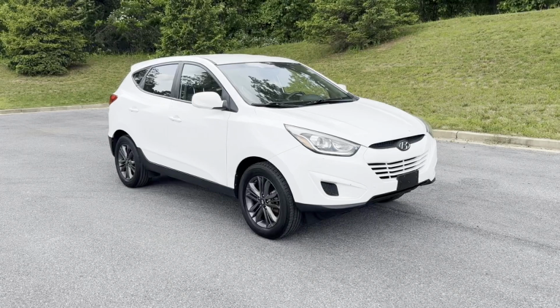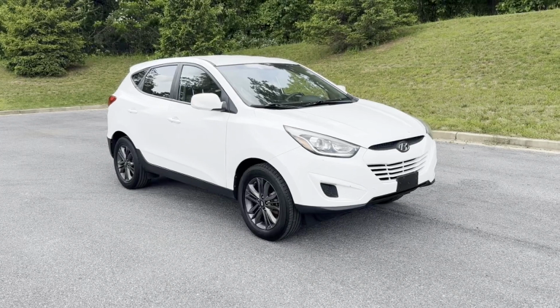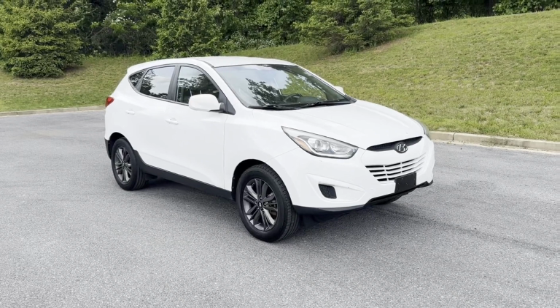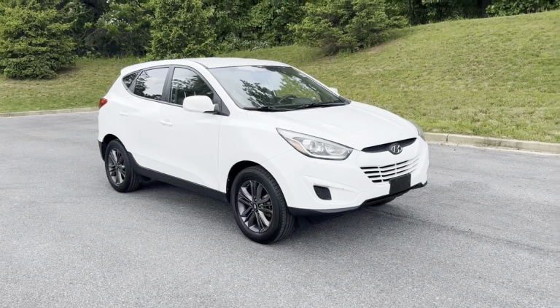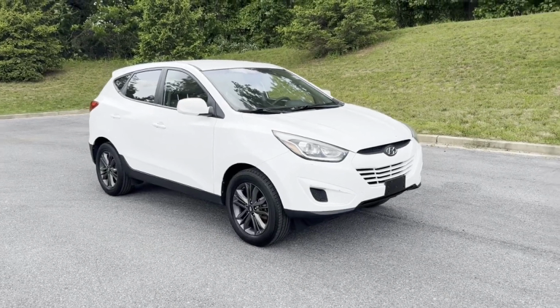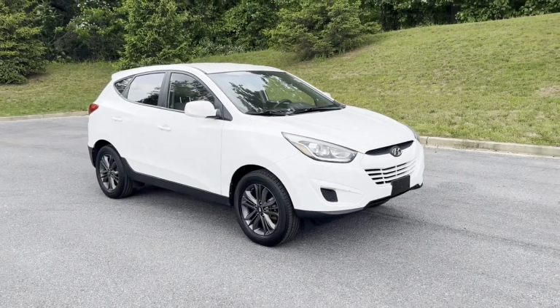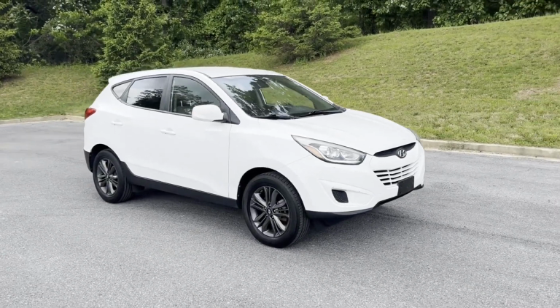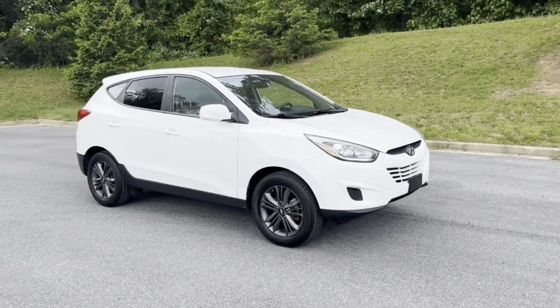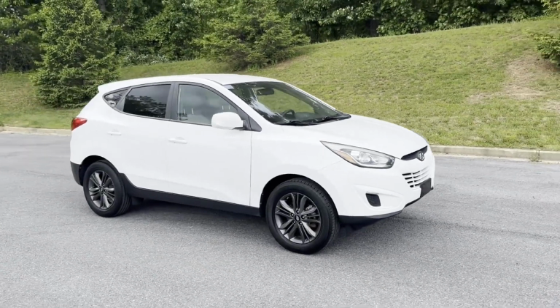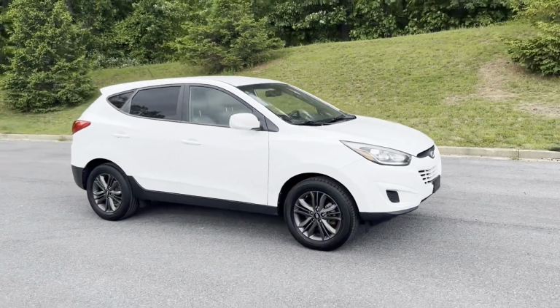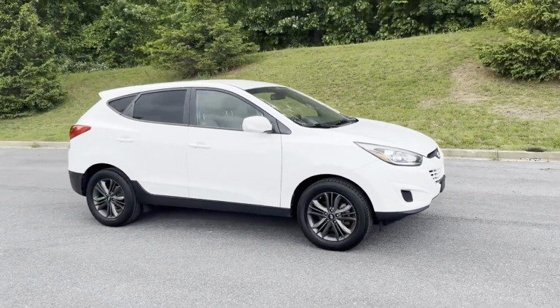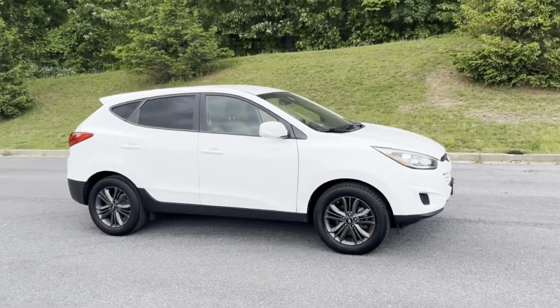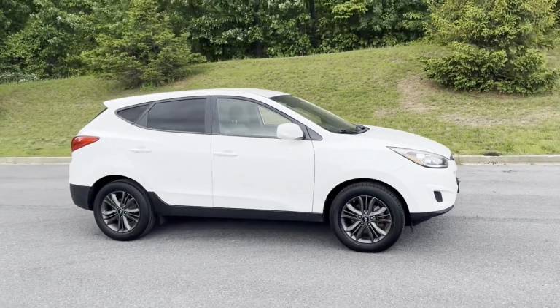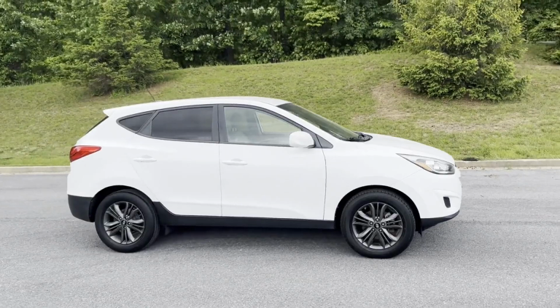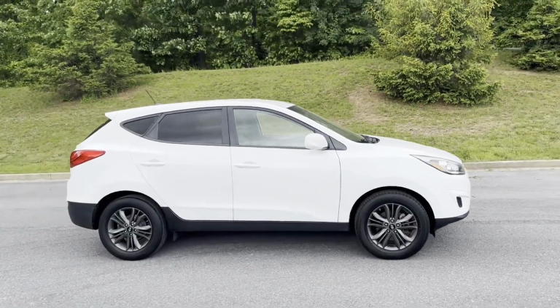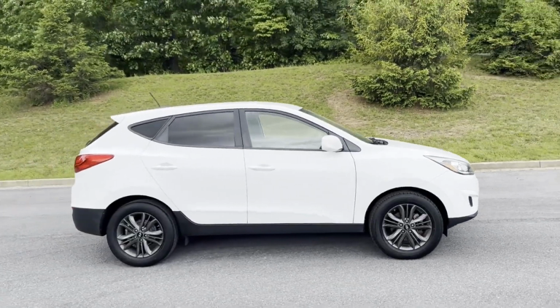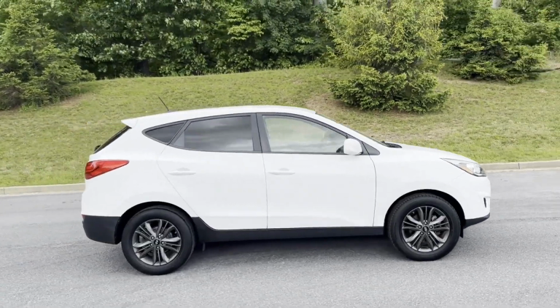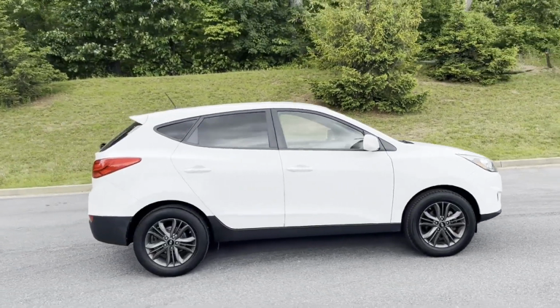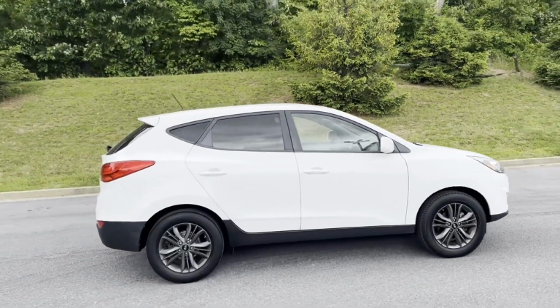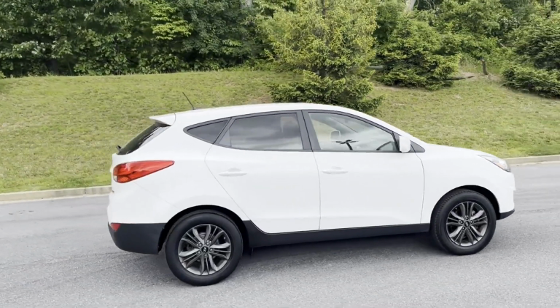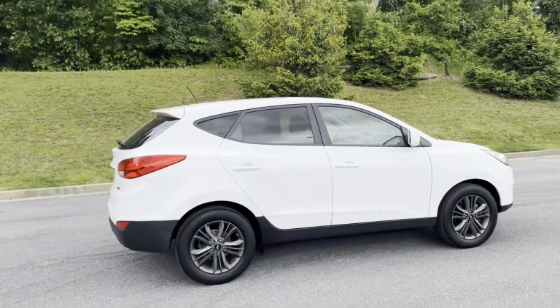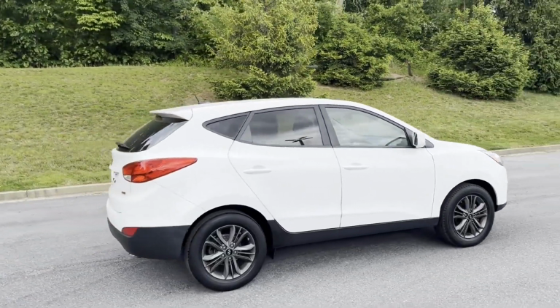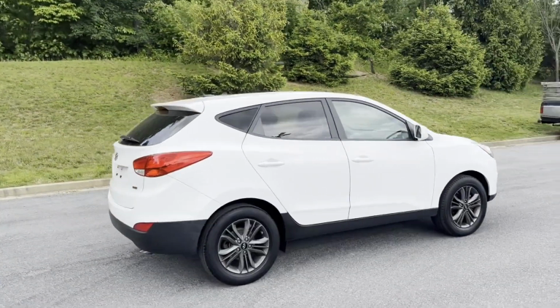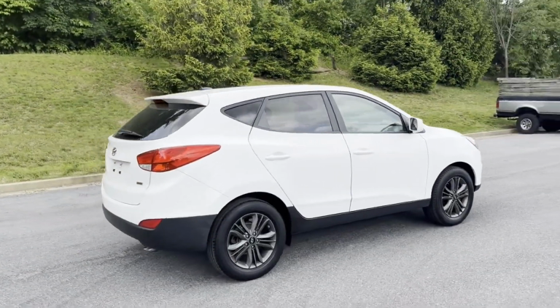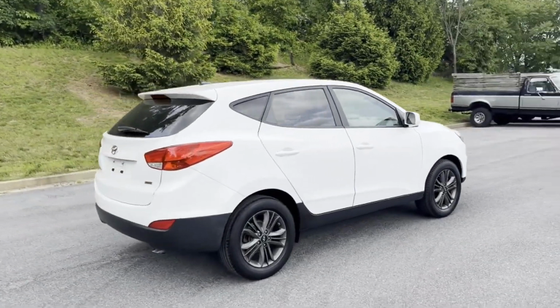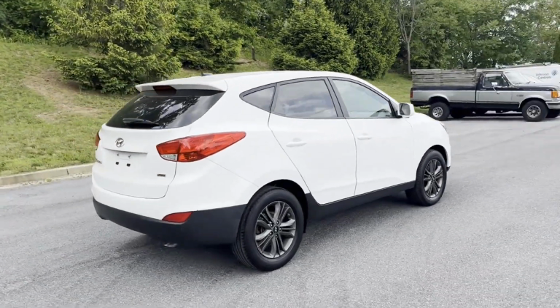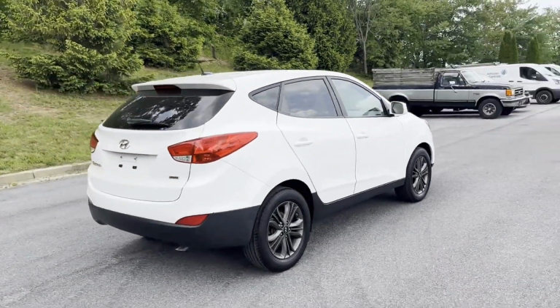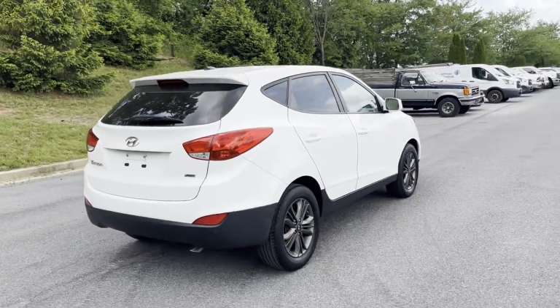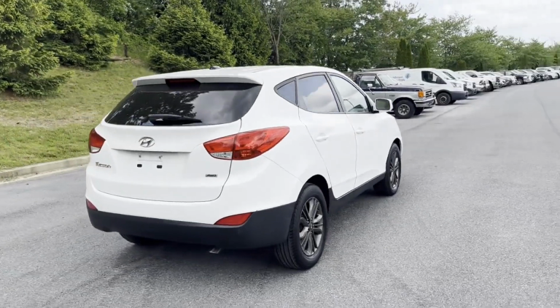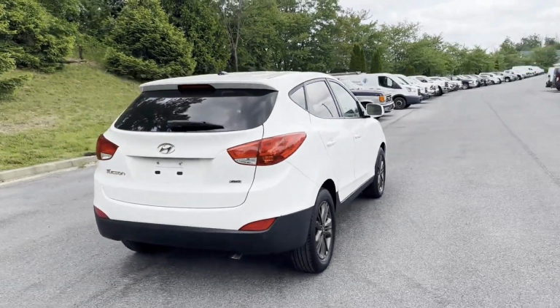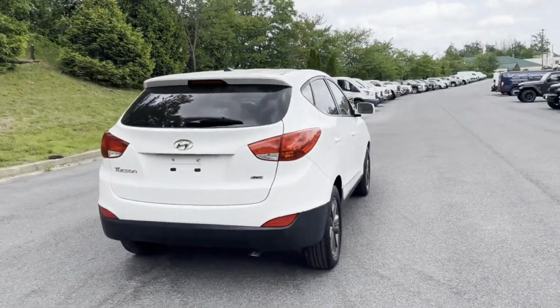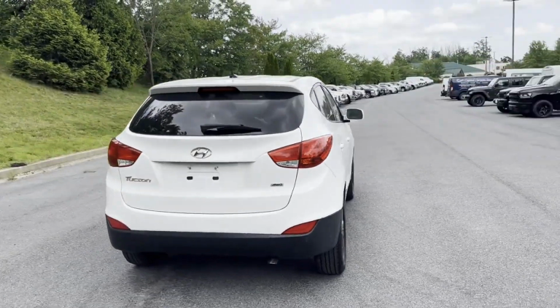2014 Hyundai Tucson. This SUV offers space as well as power and performance. You'll love this long list of impressive amenities, which include the following.